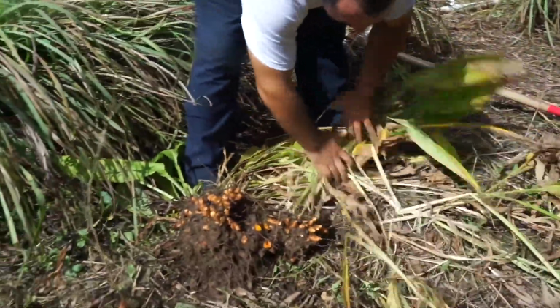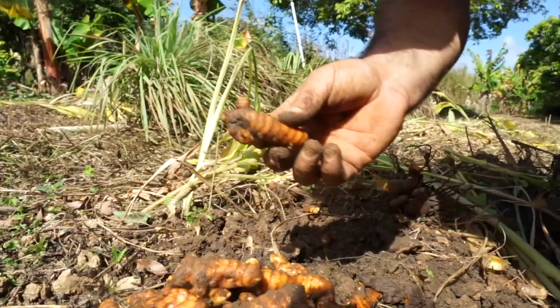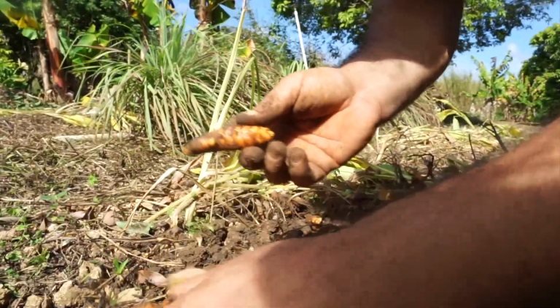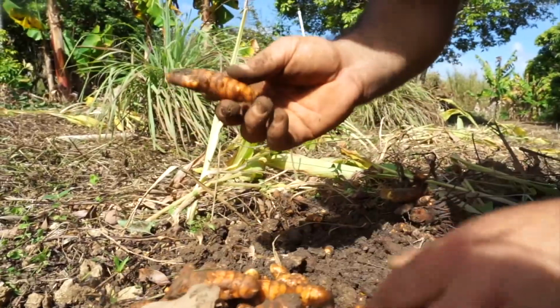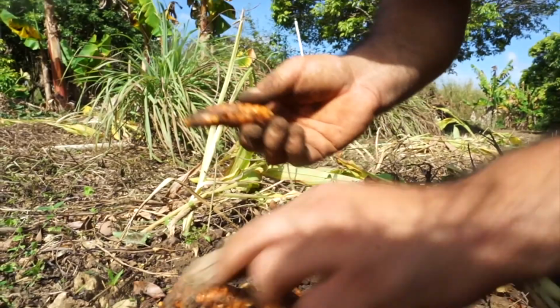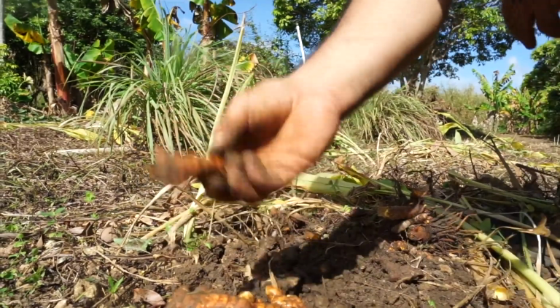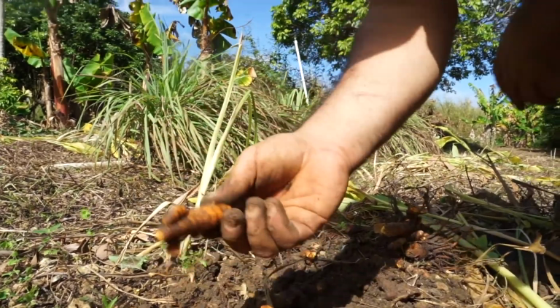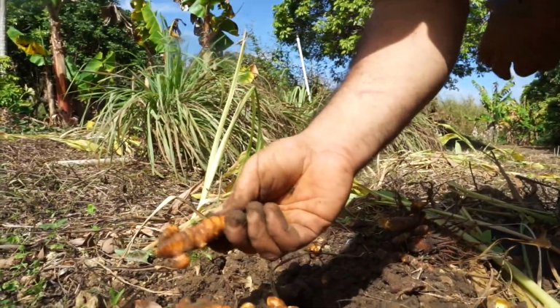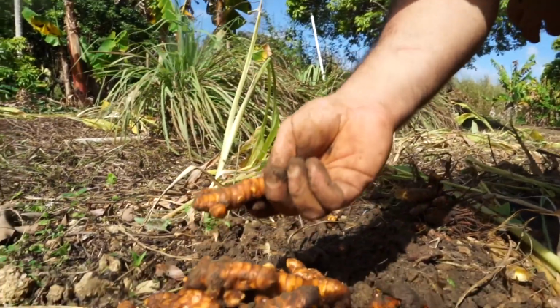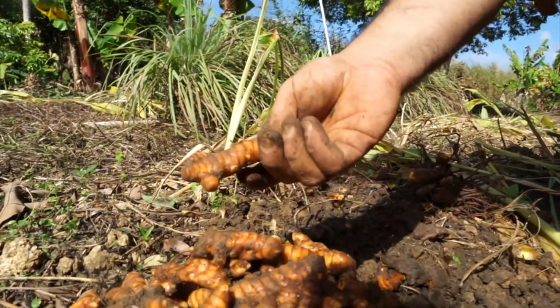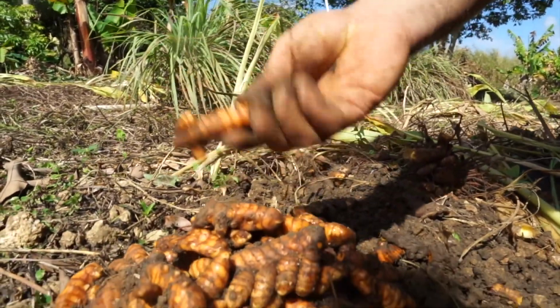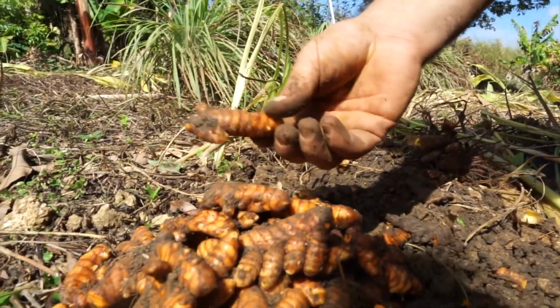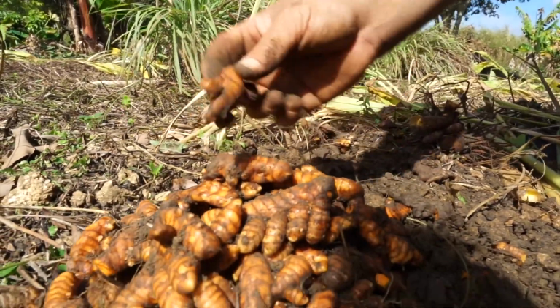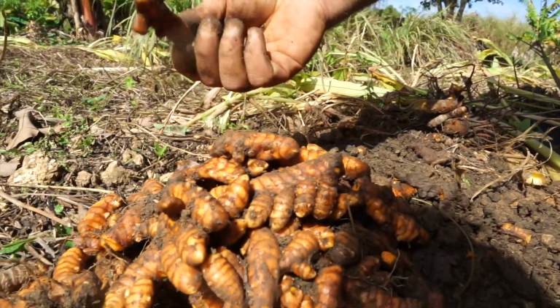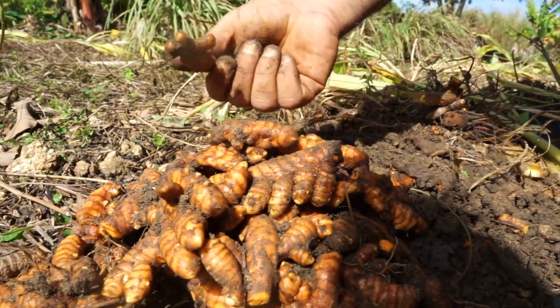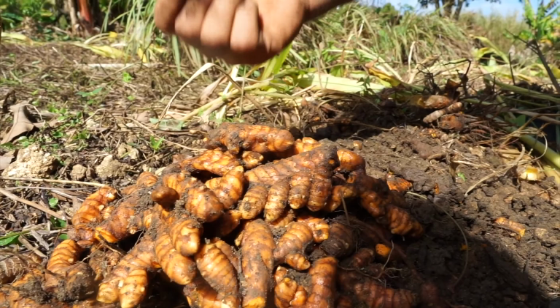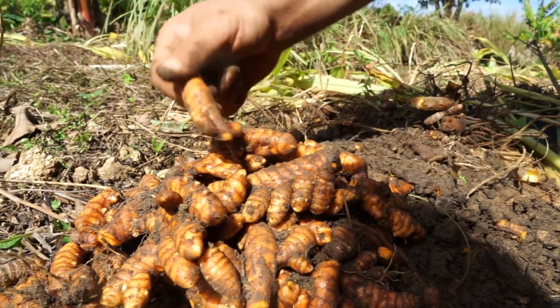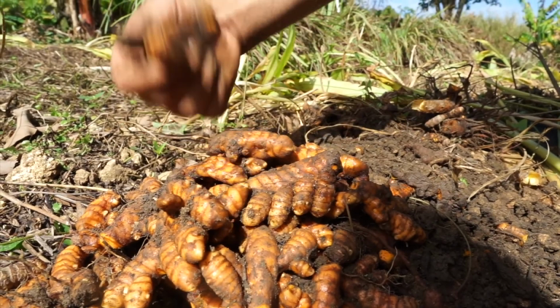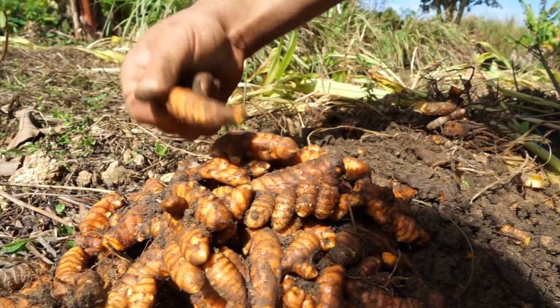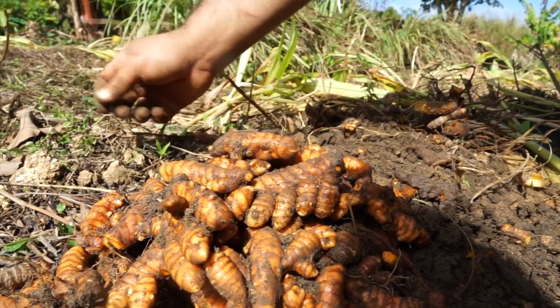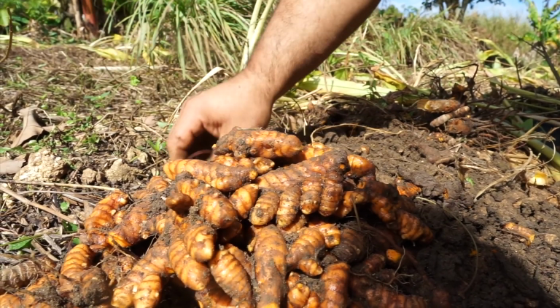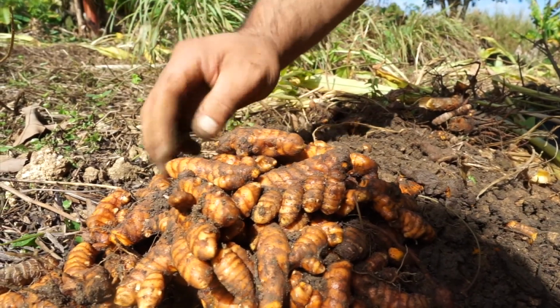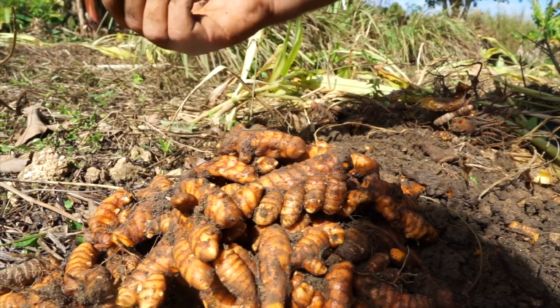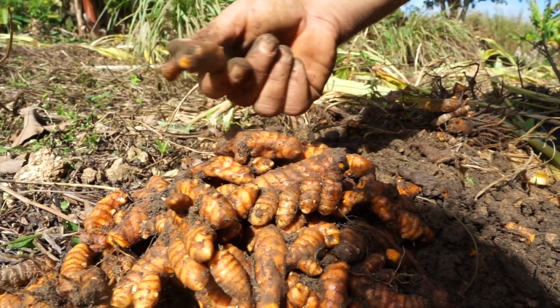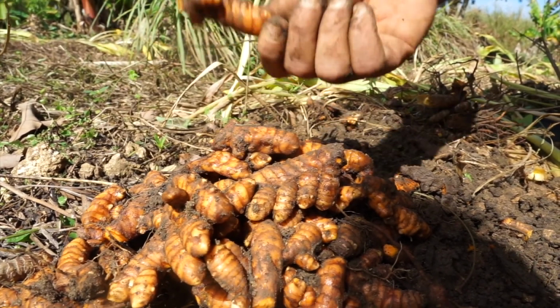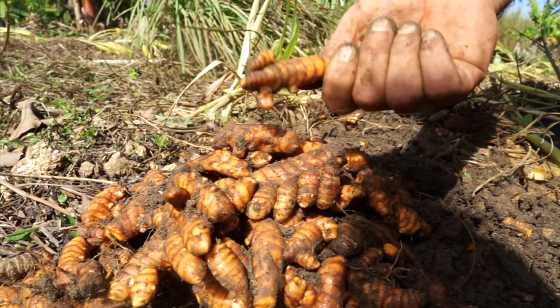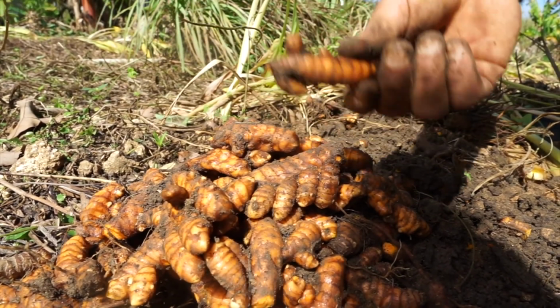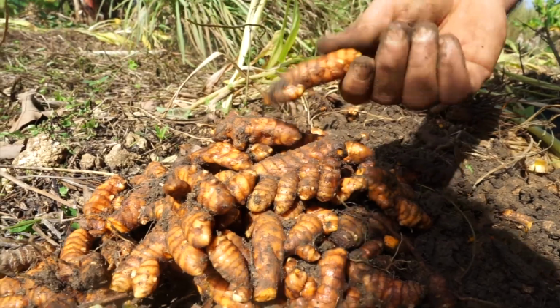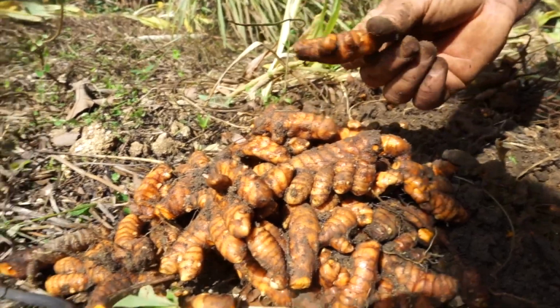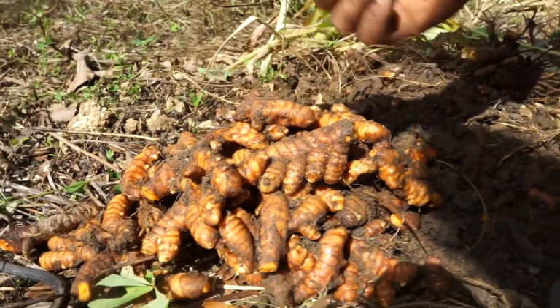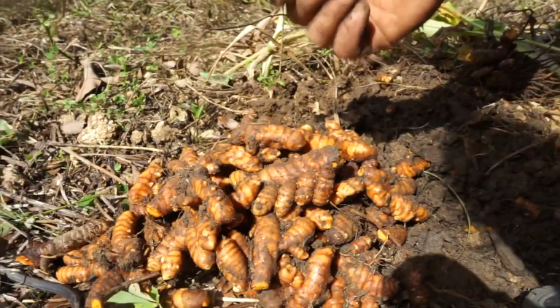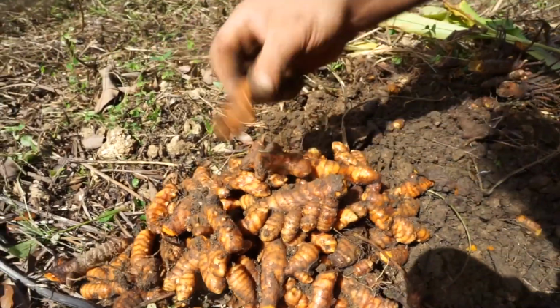It grows better than ginger and it's almost a wild plant. It's delicious when you eat it fresh, and it also makes the highest quality powder when you get this quality.